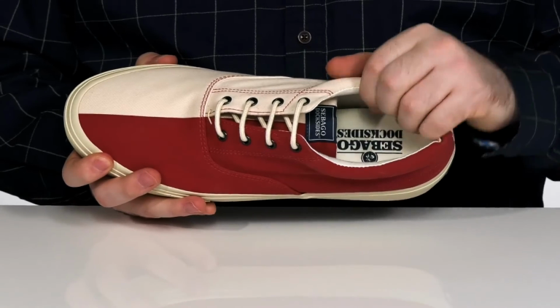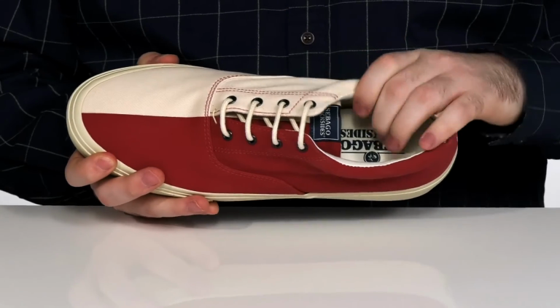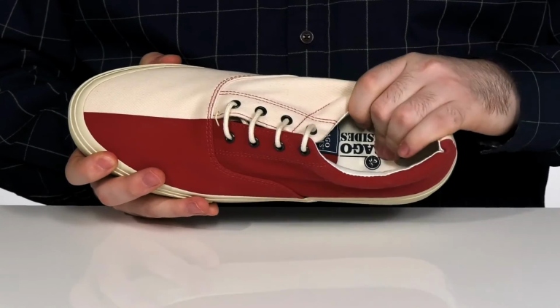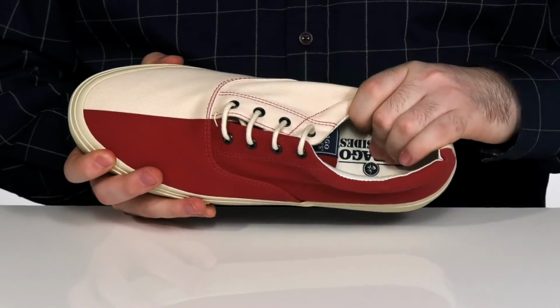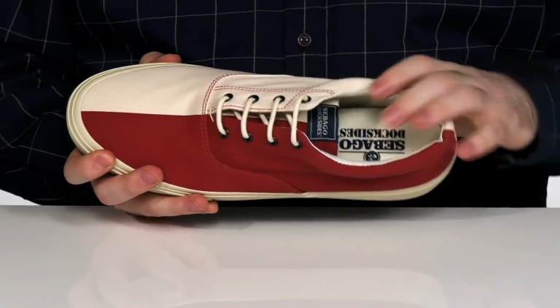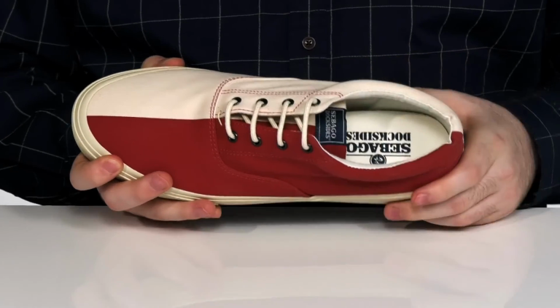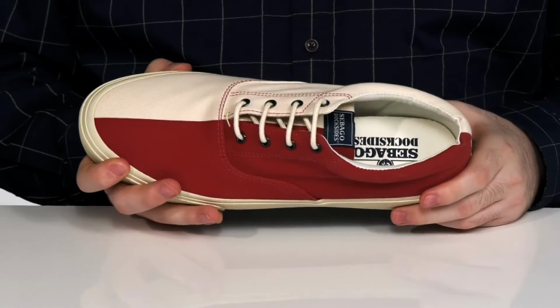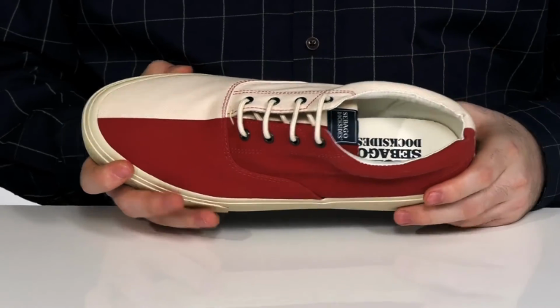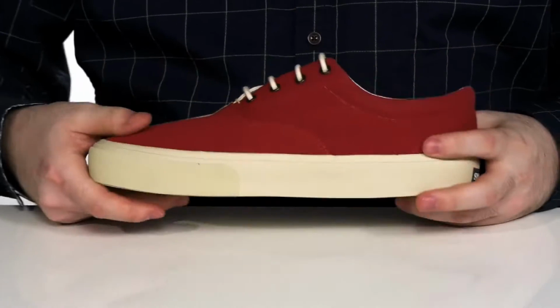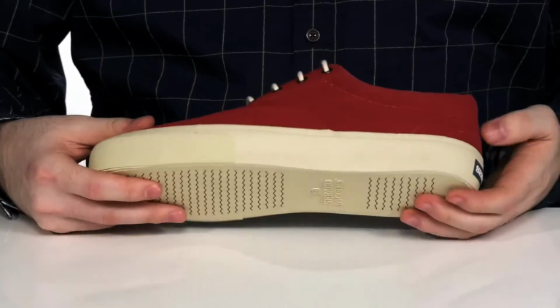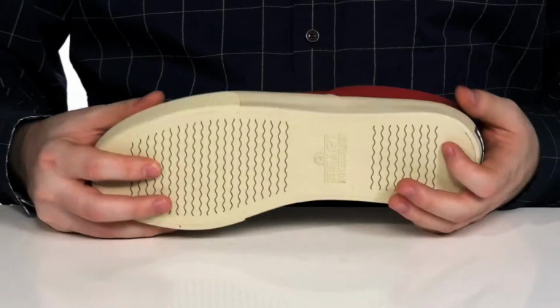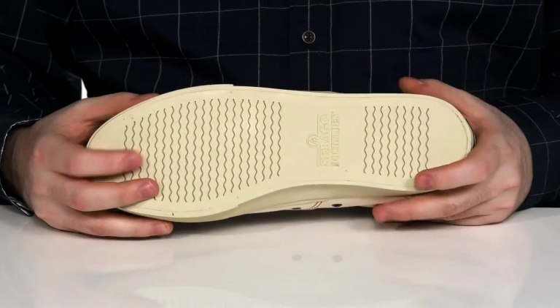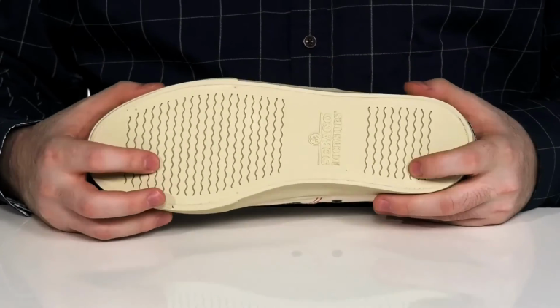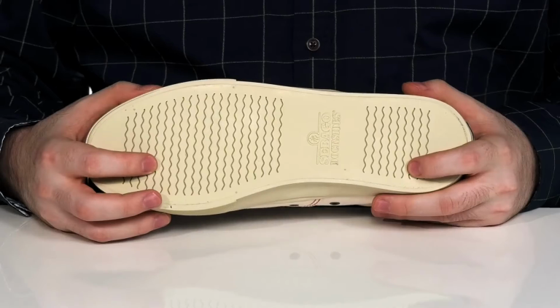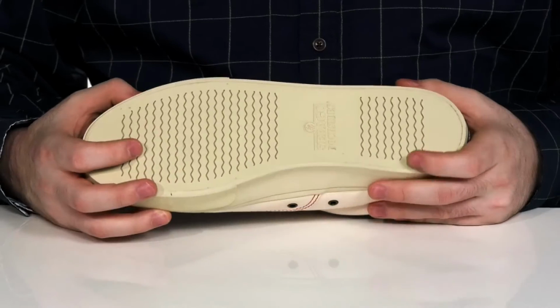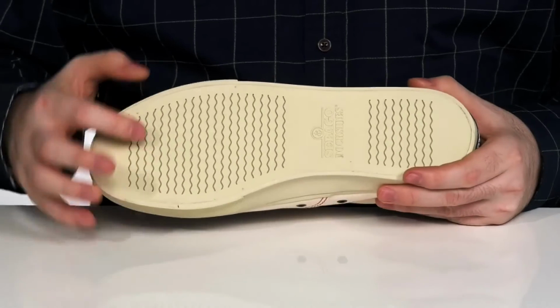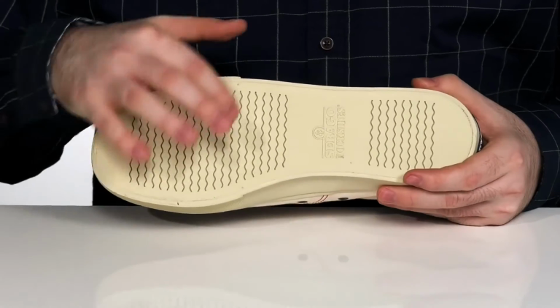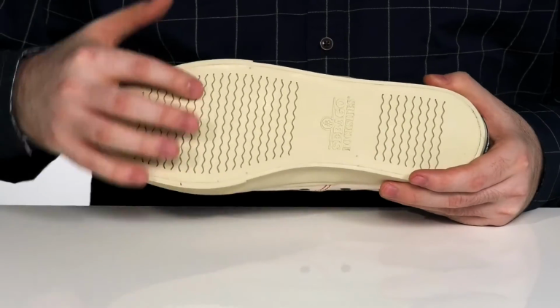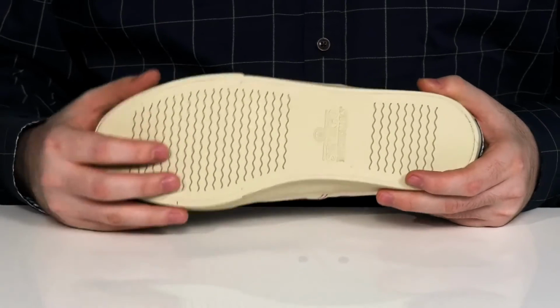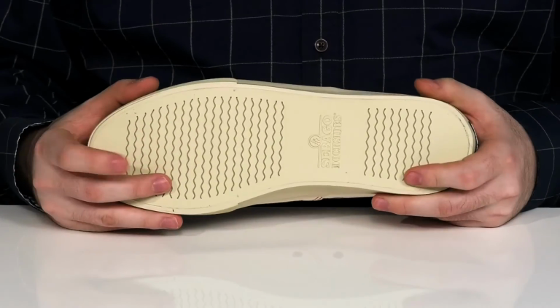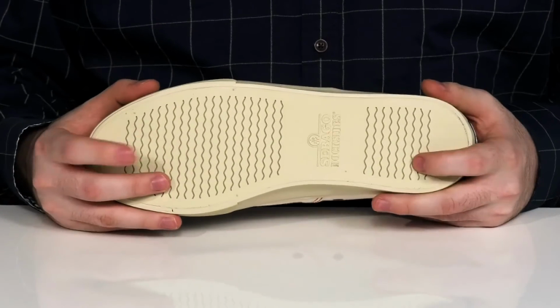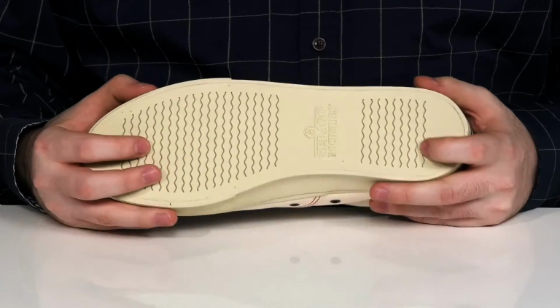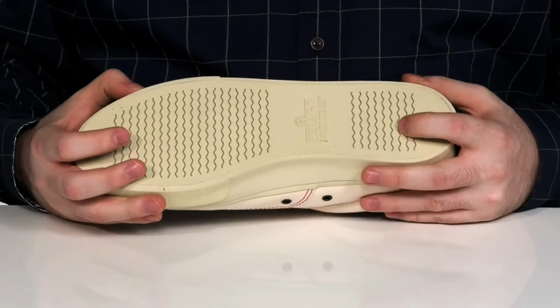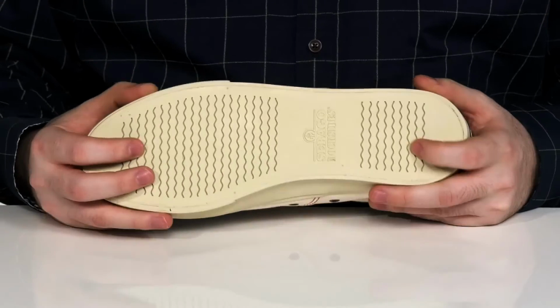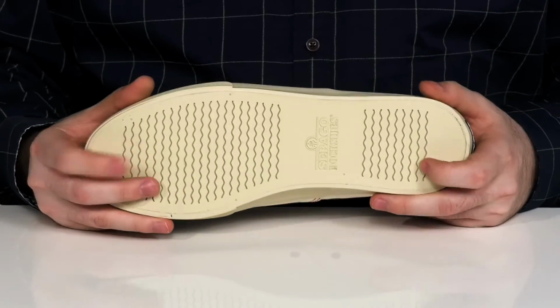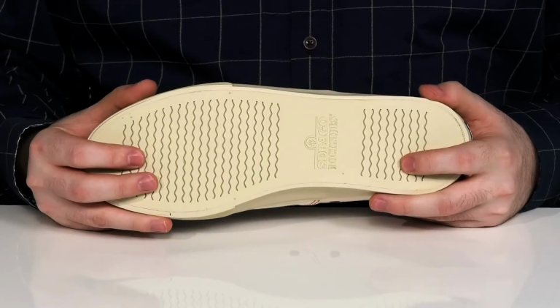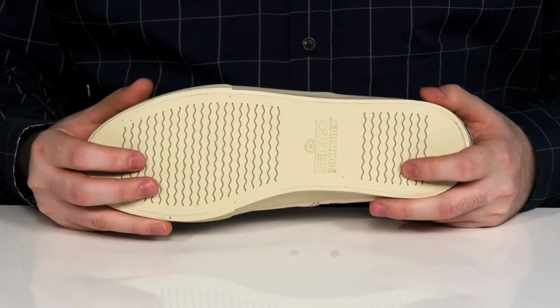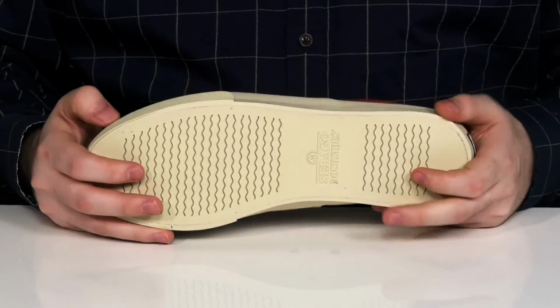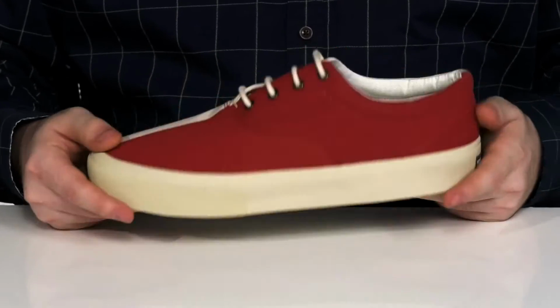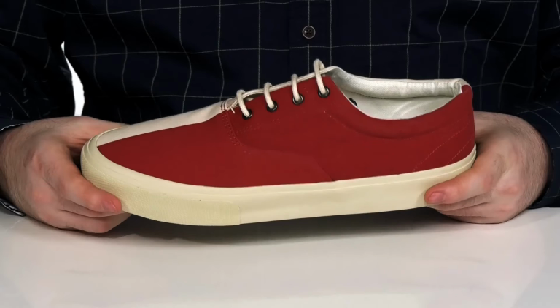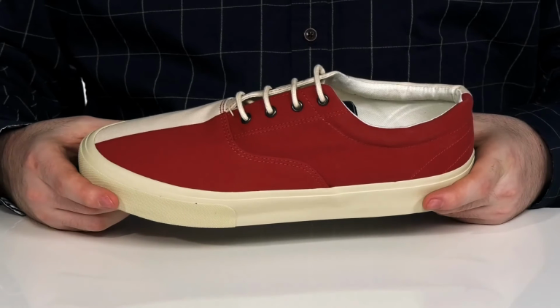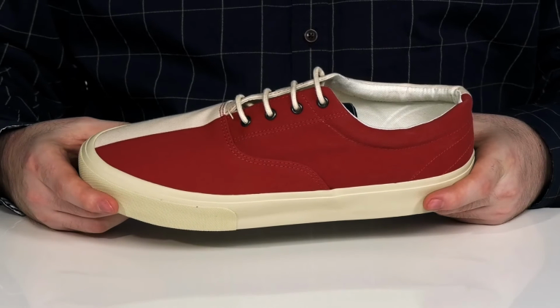It's got a foam footbed in the bottom, and it all sits on top of a durable rubber outsole that has a wave siping tread to give you better balance on wet and dry surfaces.